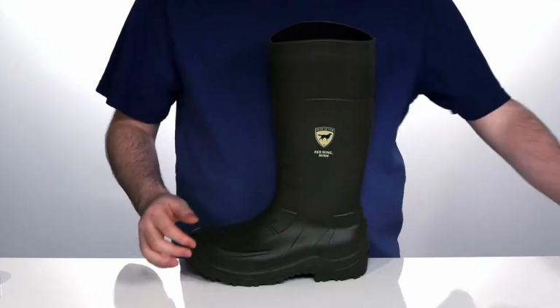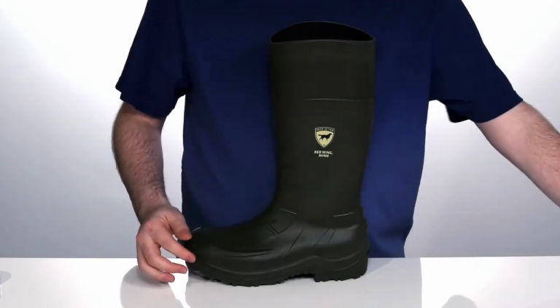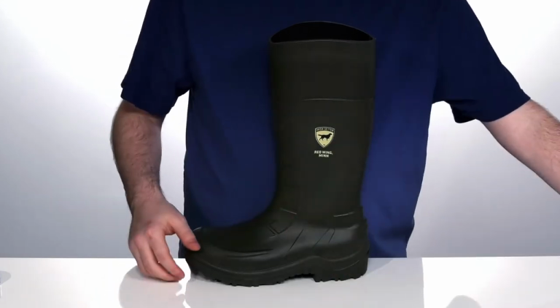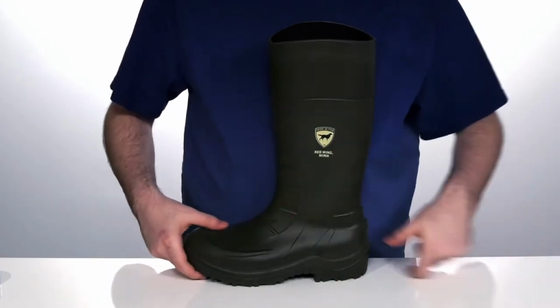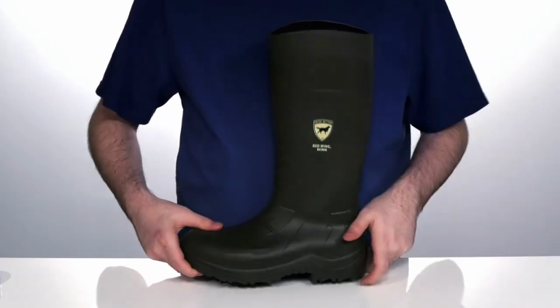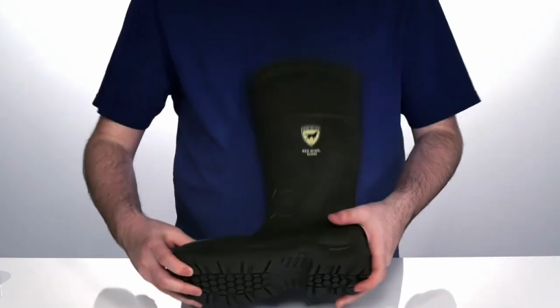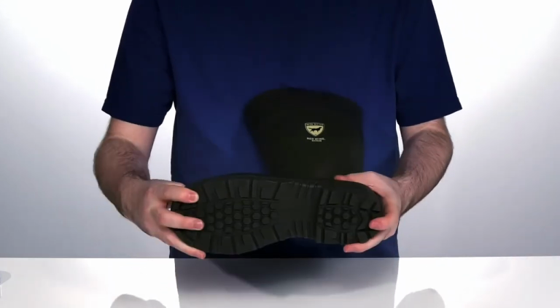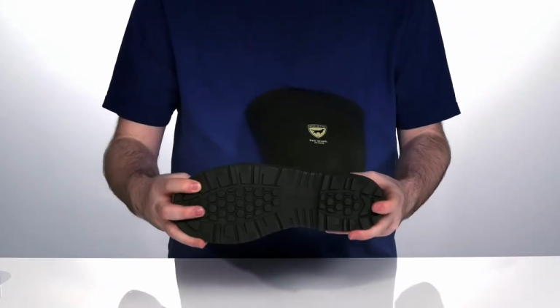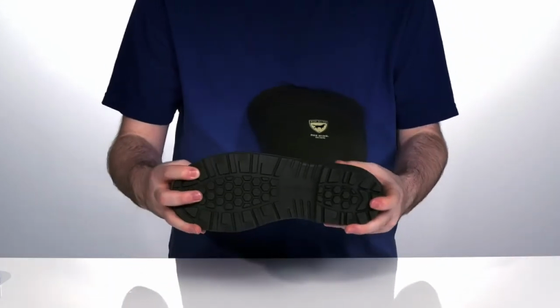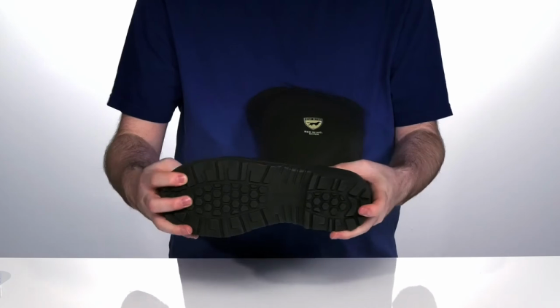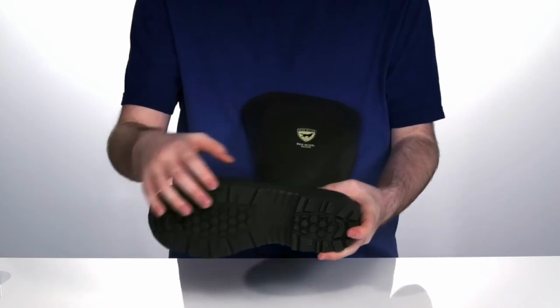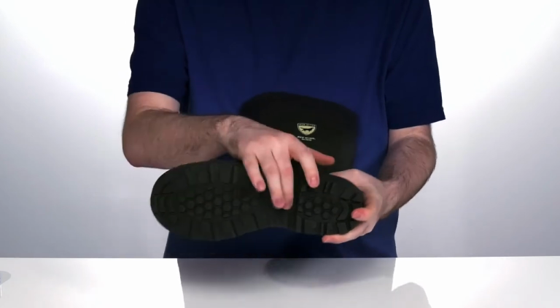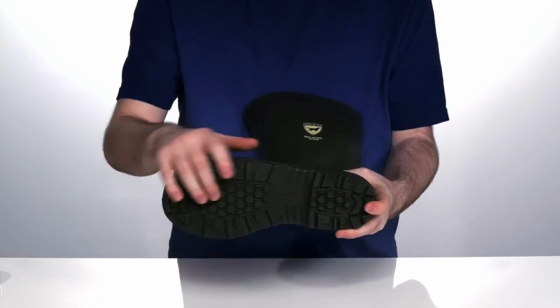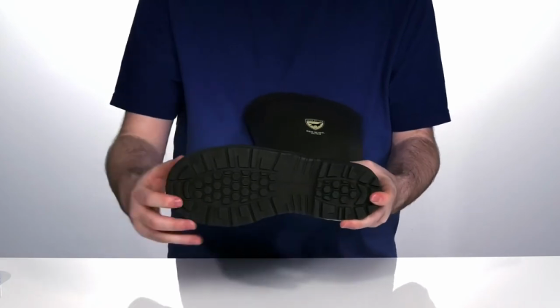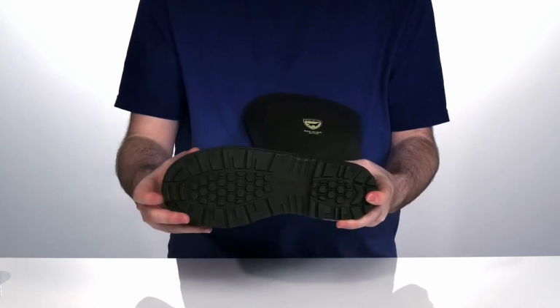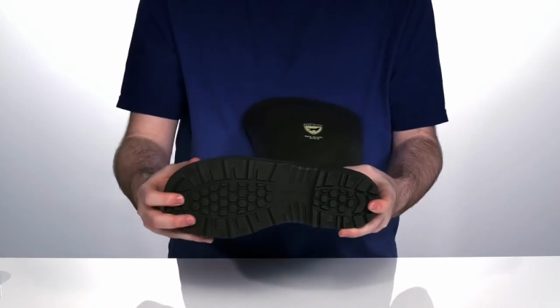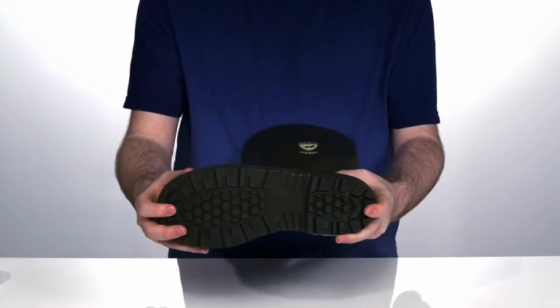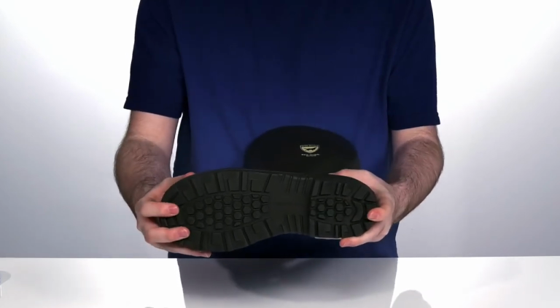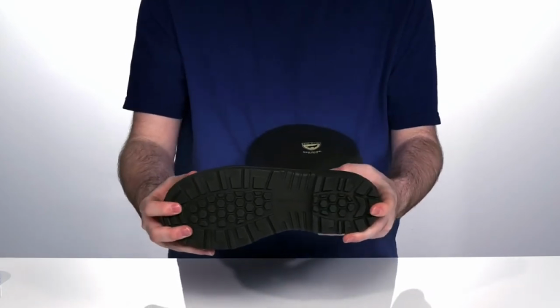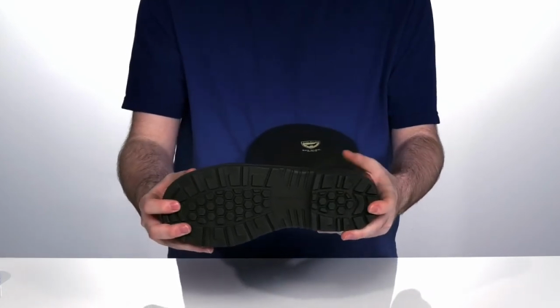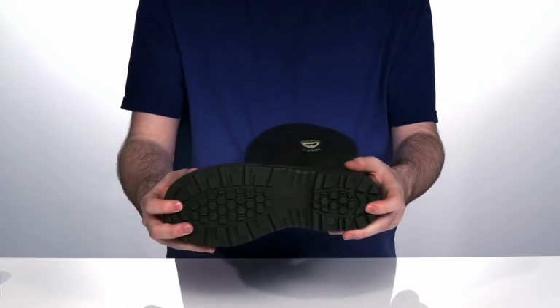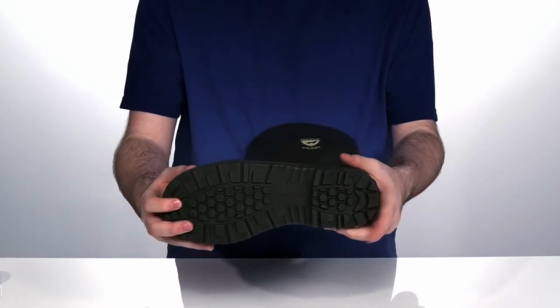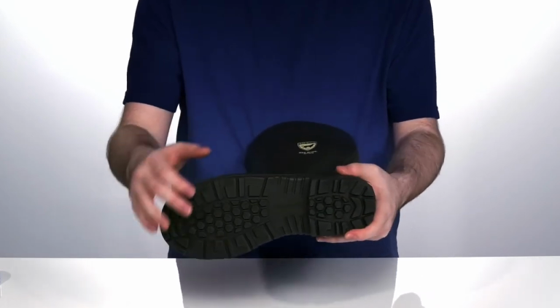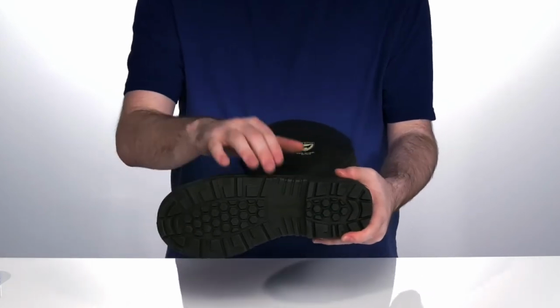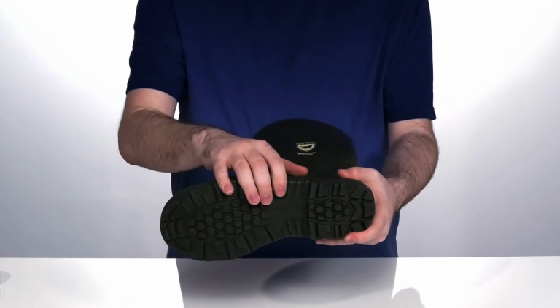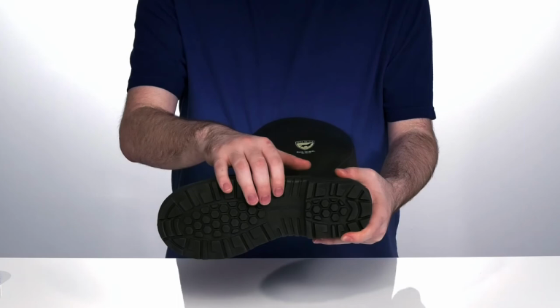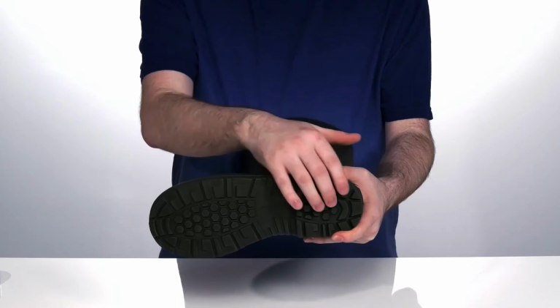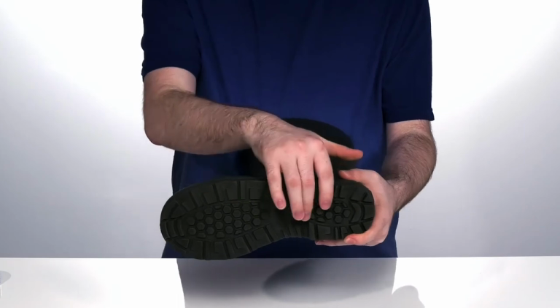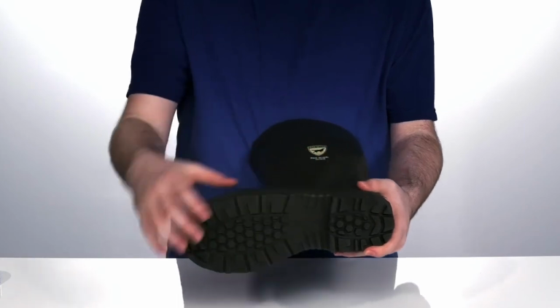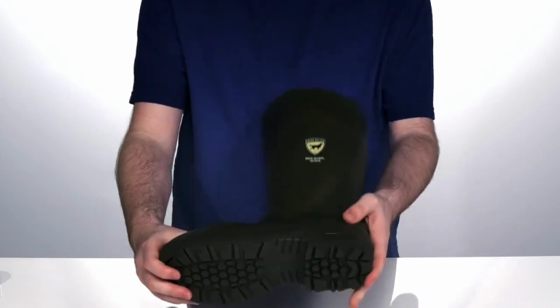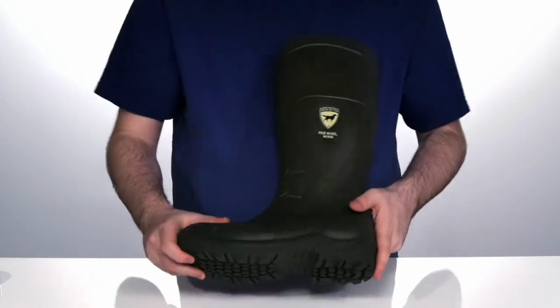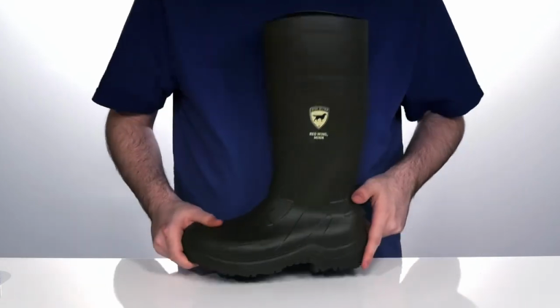The outsole is oil and slip resistant with electrical hazard safety built in to help protect you and your machines, while keeping you comfortable with a little bit of height on the back of that heel.